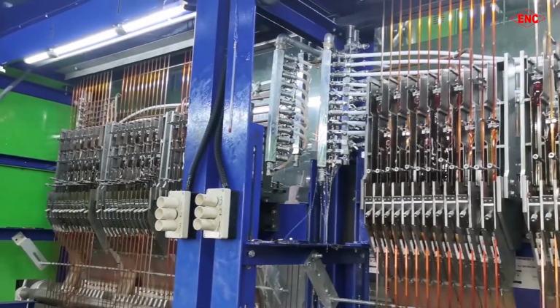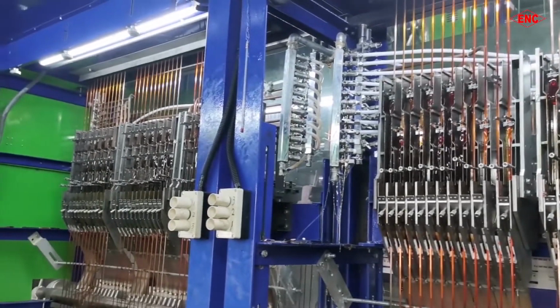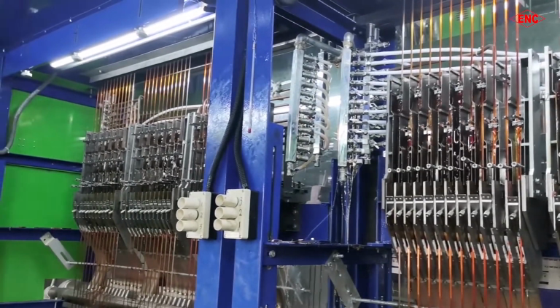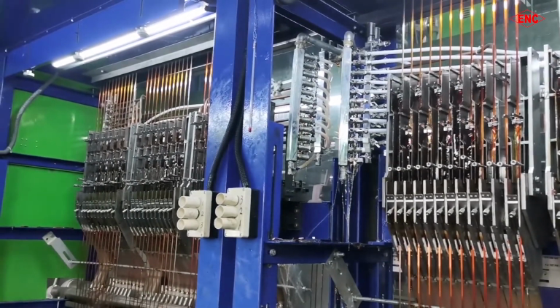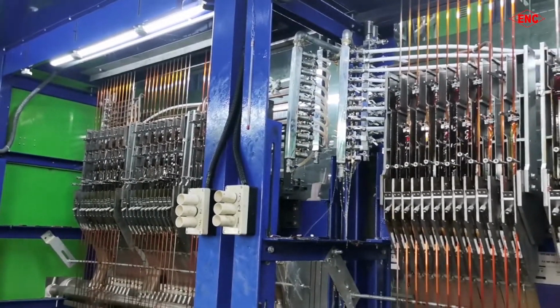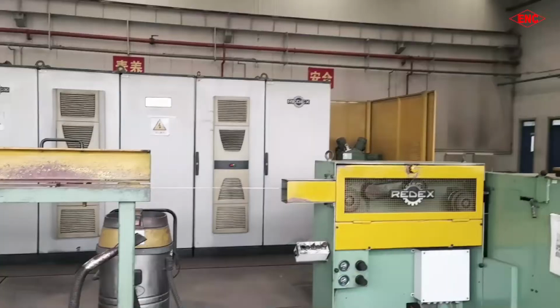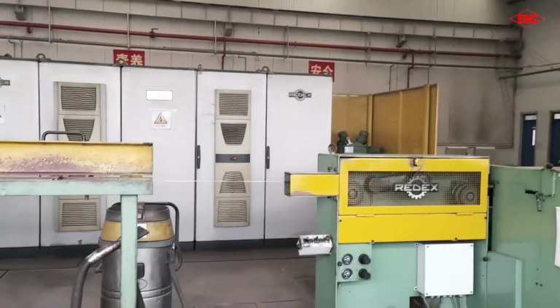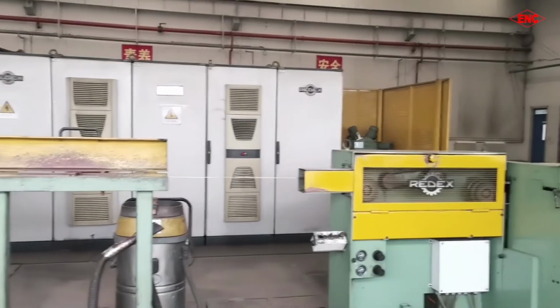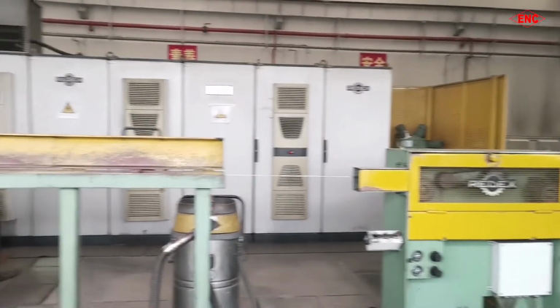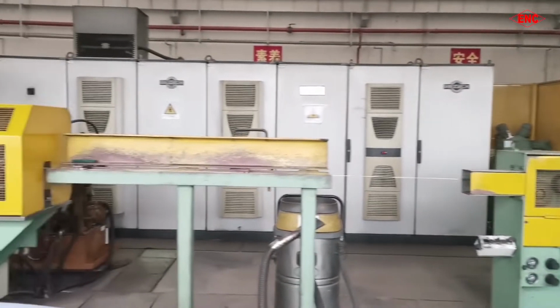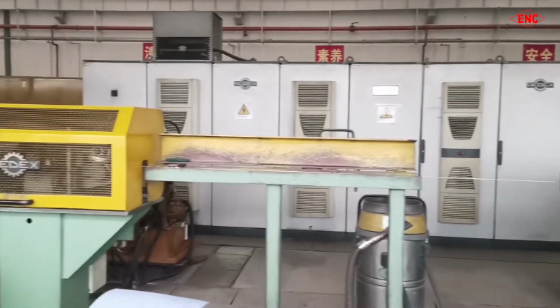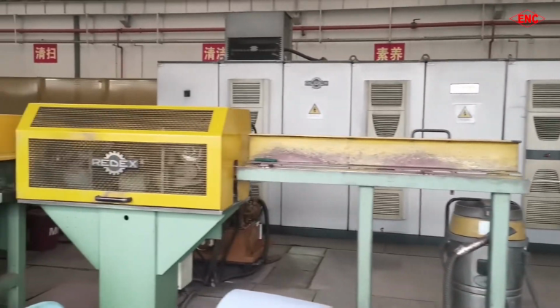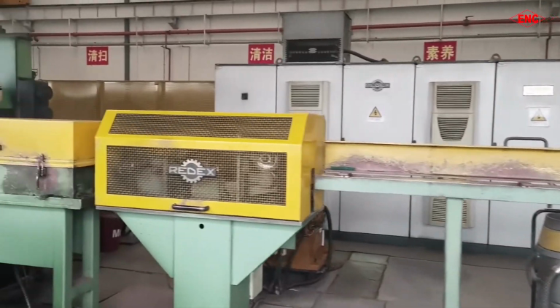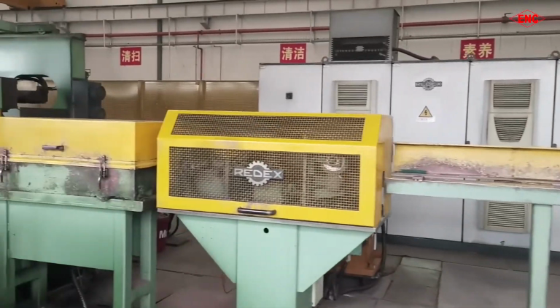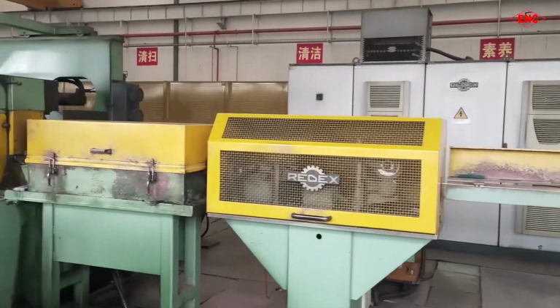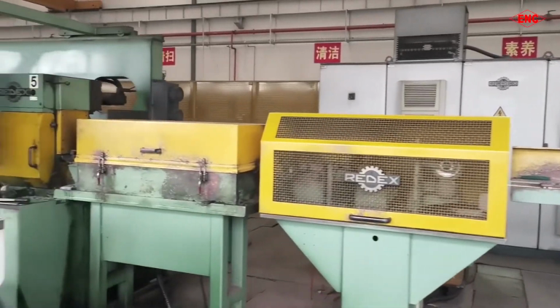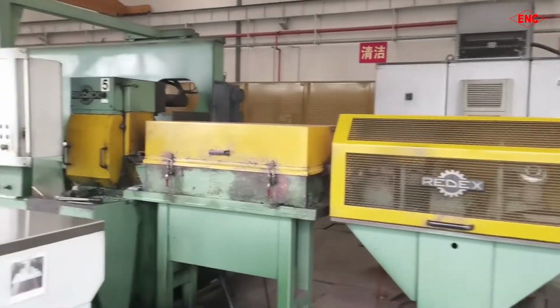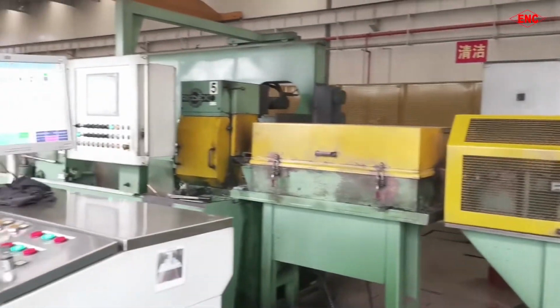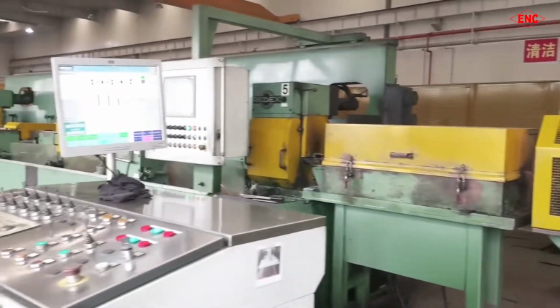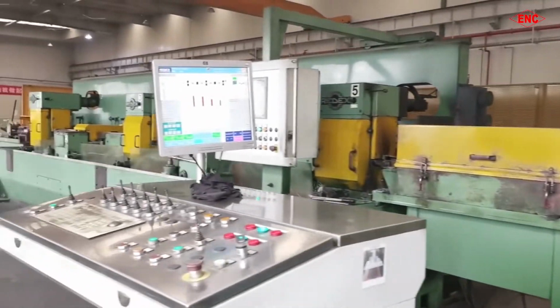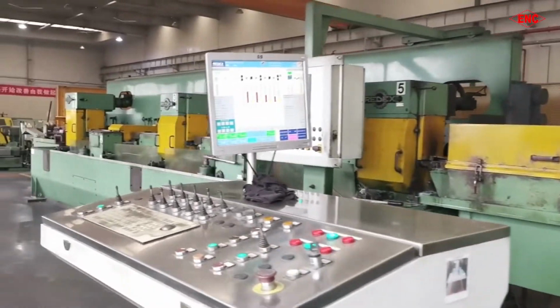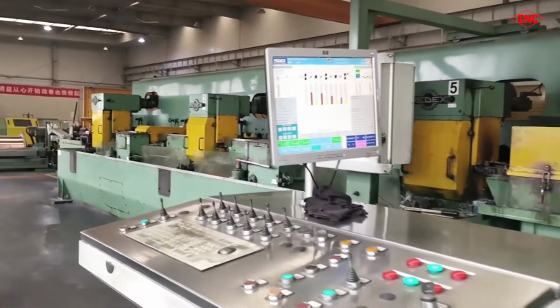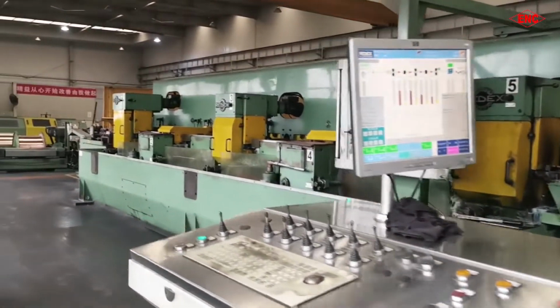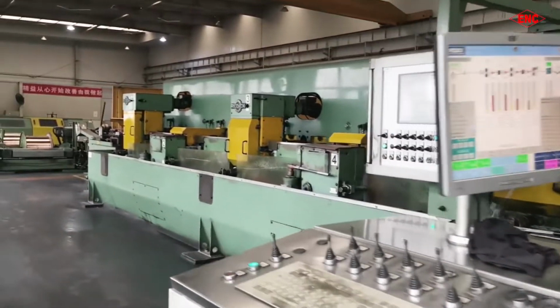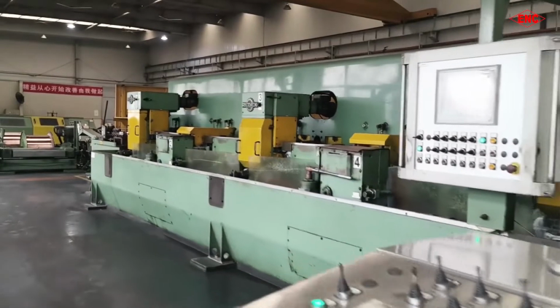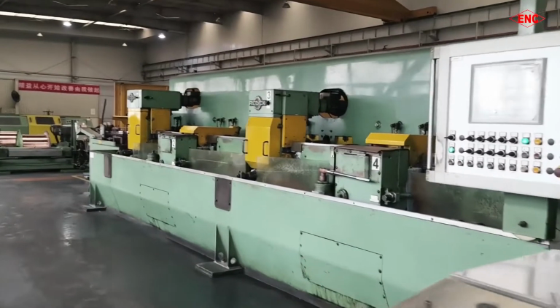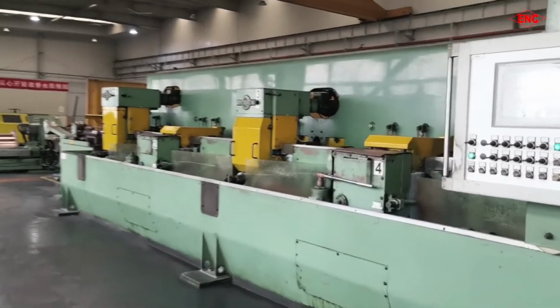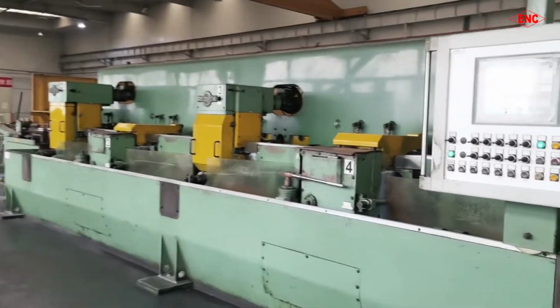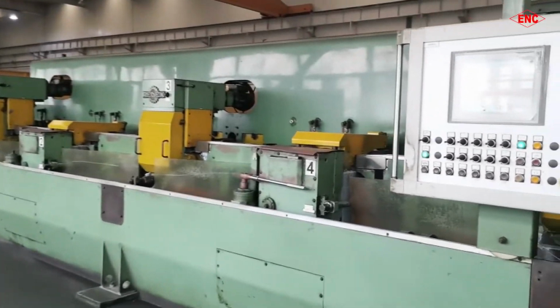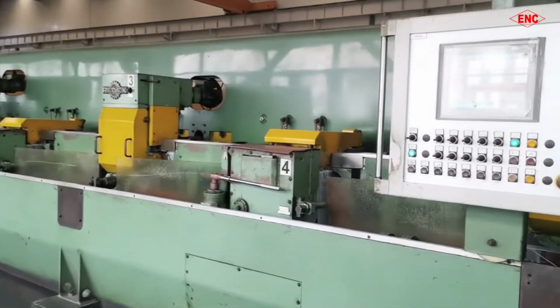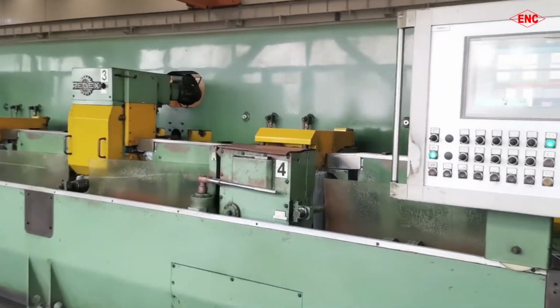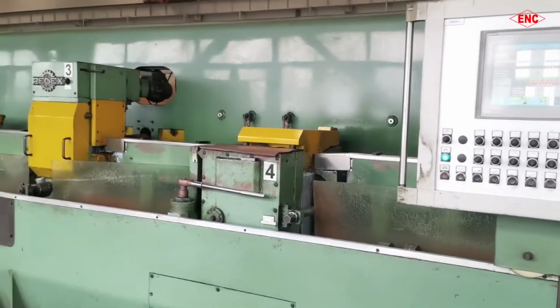Through the analysis of the enameled wire production process, it provides the basis for formulating more reasonable process requirements, and further guarantees product quality.